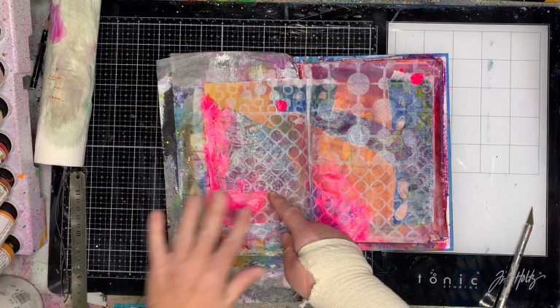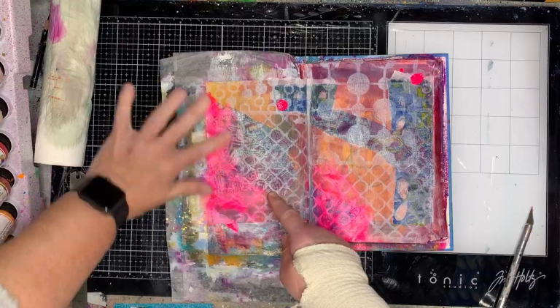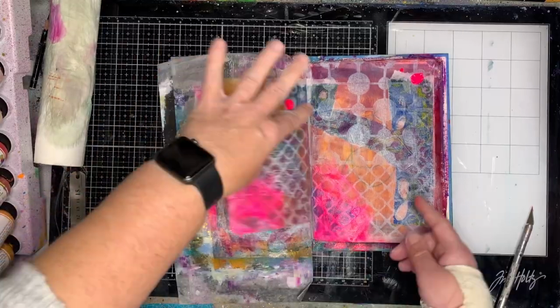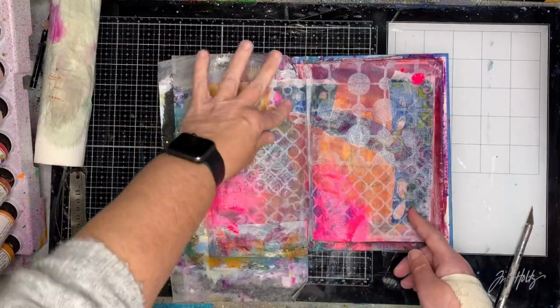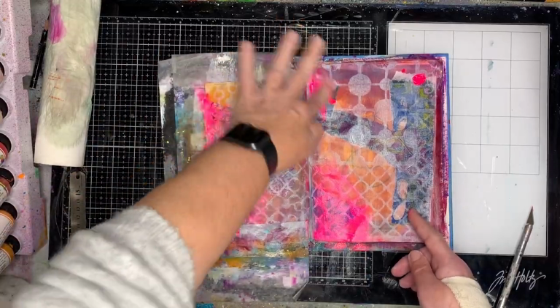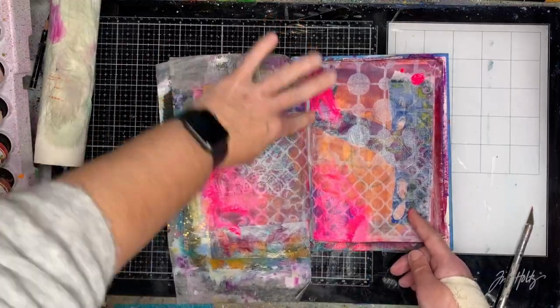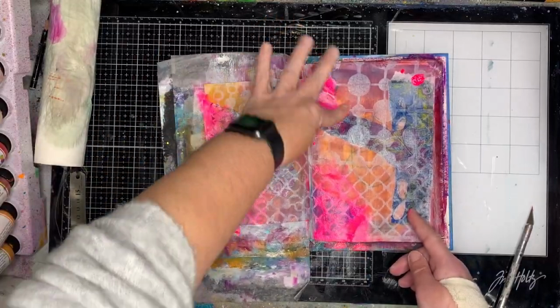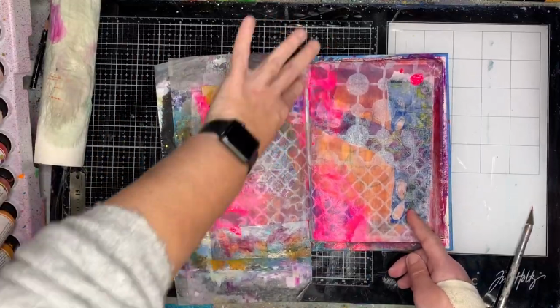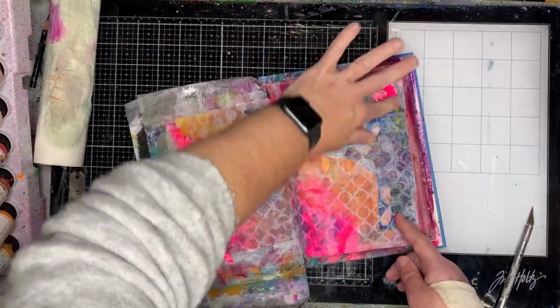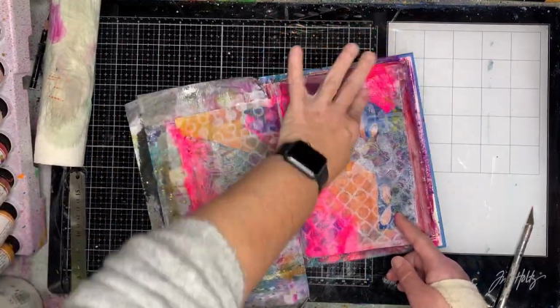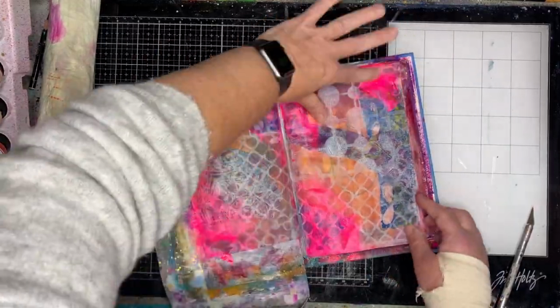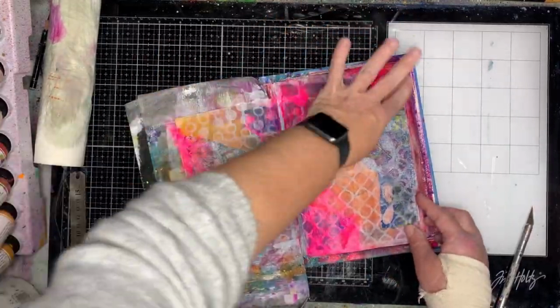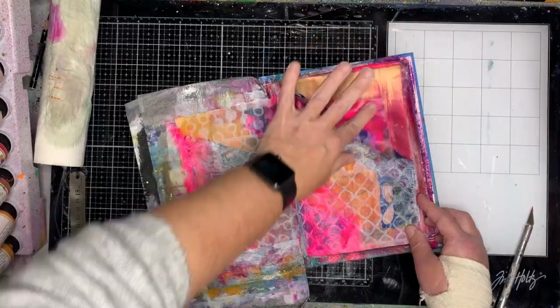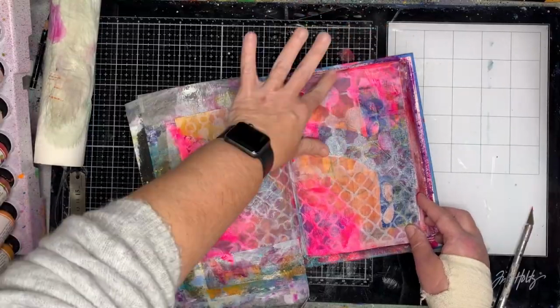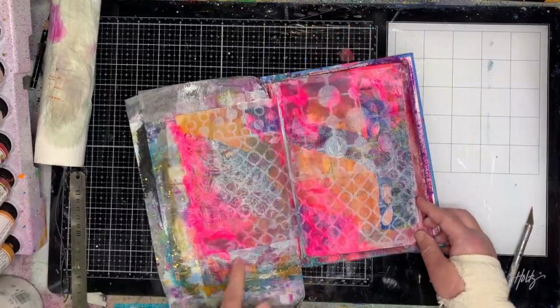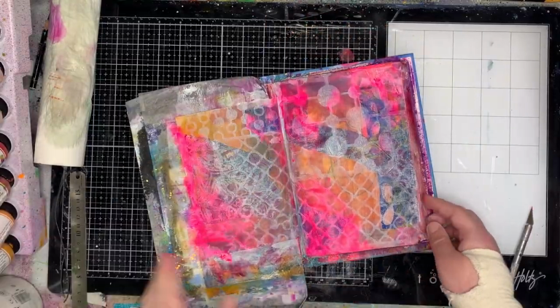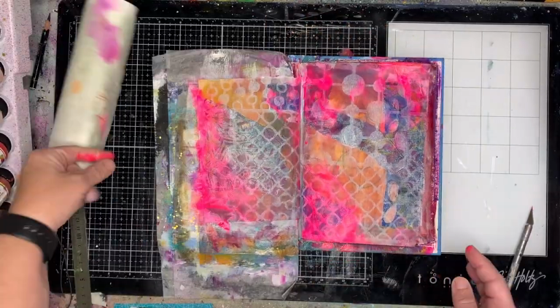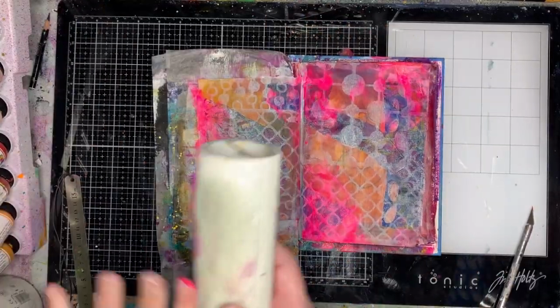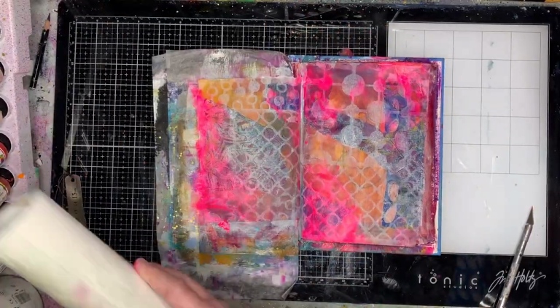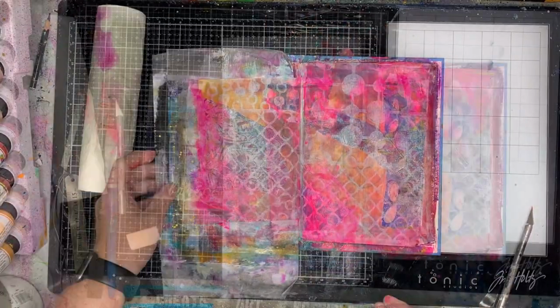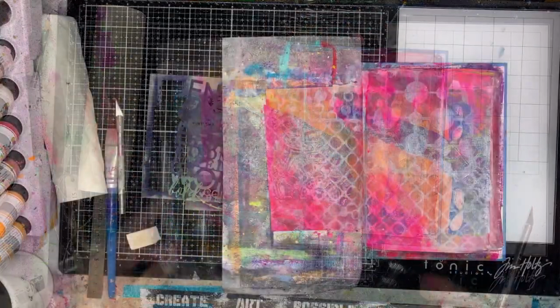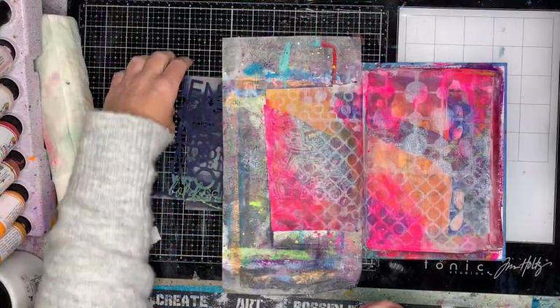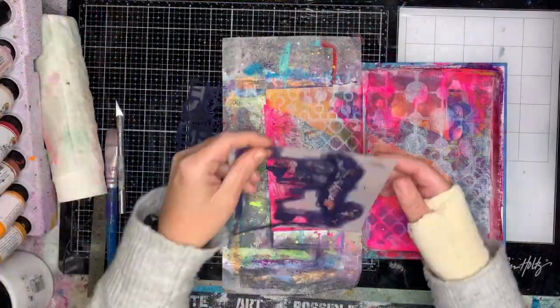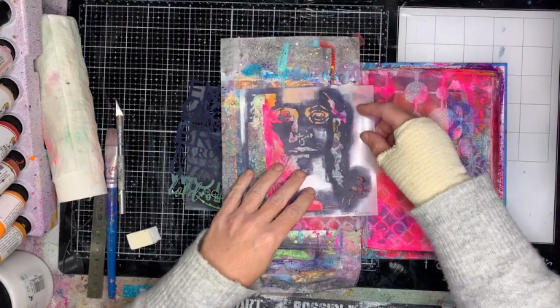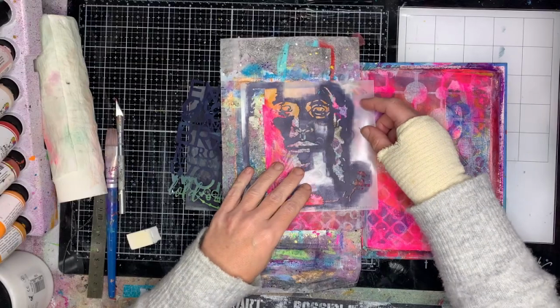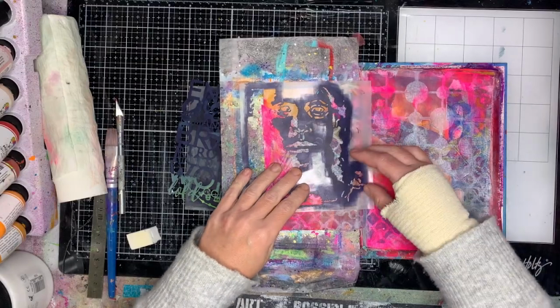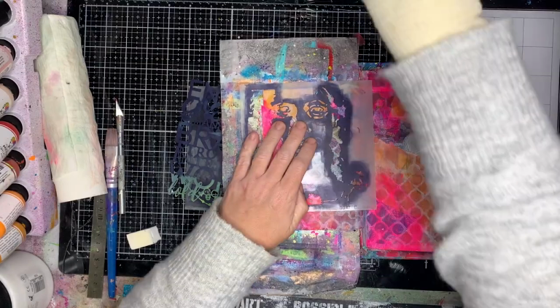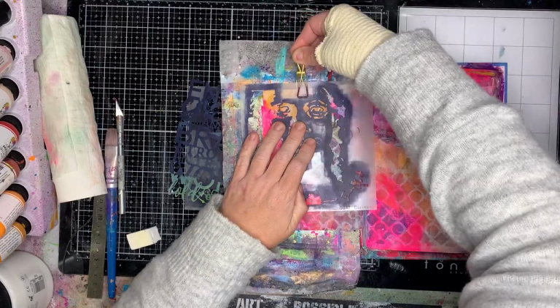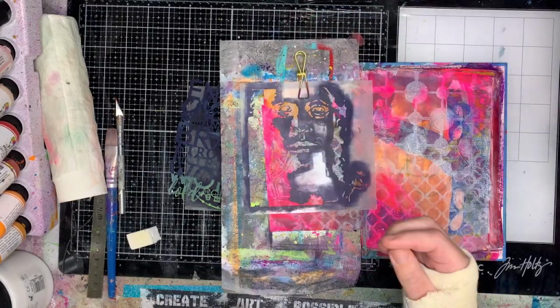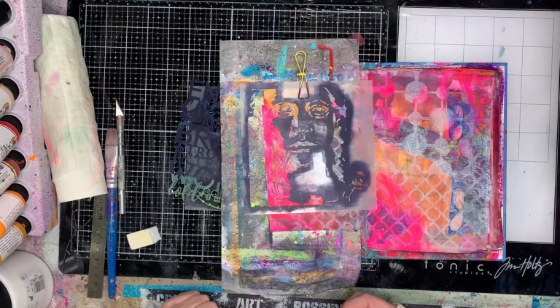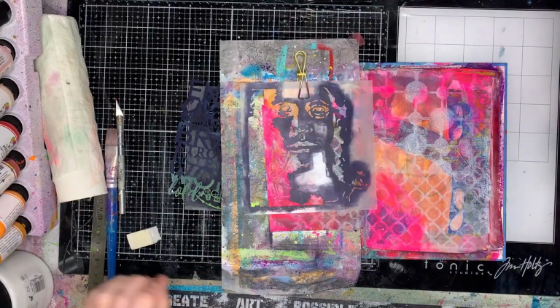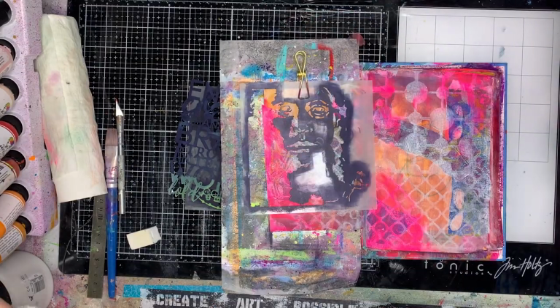I've got all that collage and color in the background but I've now got that sort of white pattern happening all over it. Obviously you could stencil across the top if you didn't want to do that reductive sort of stenciling, and it works the same.